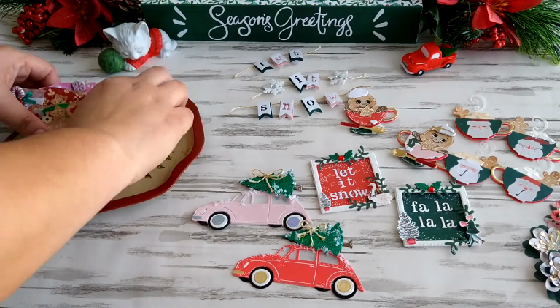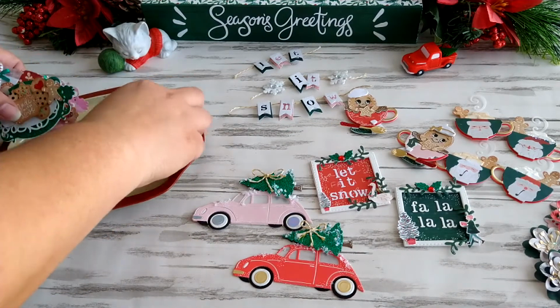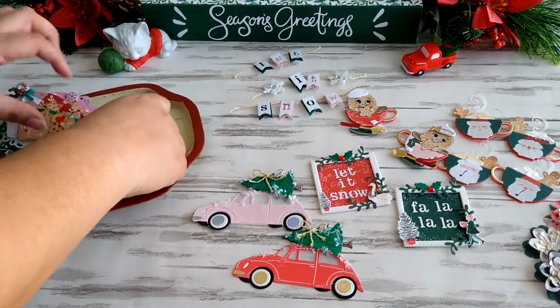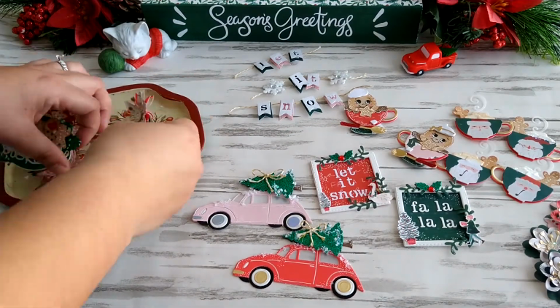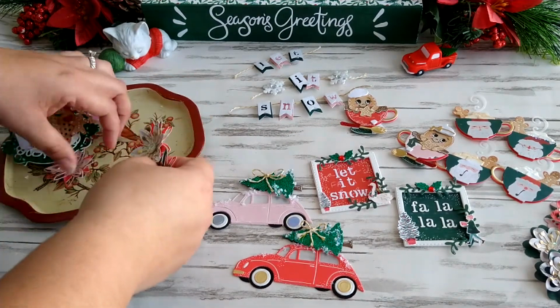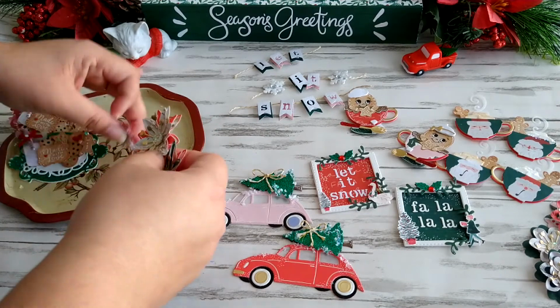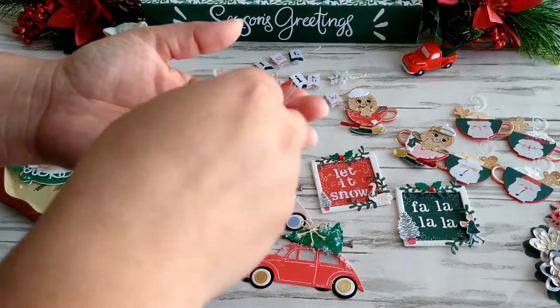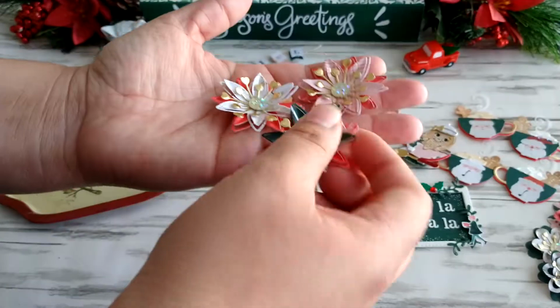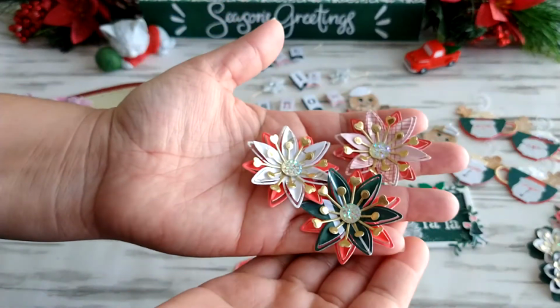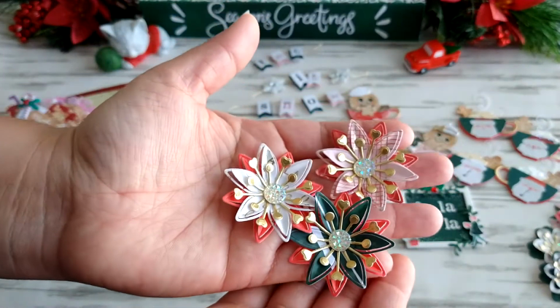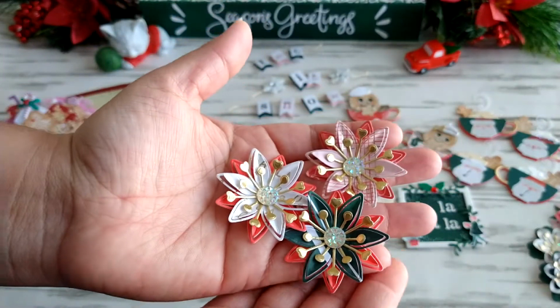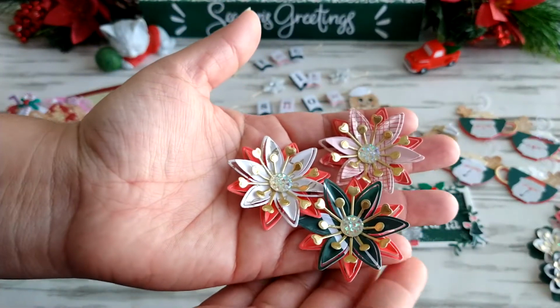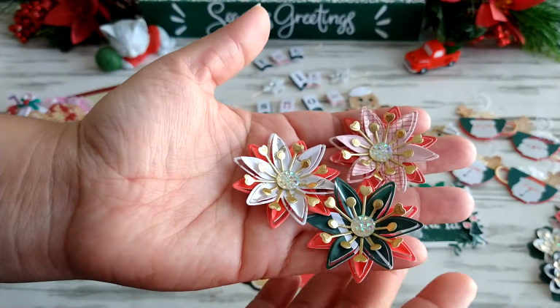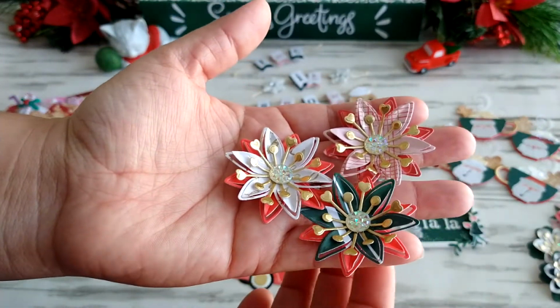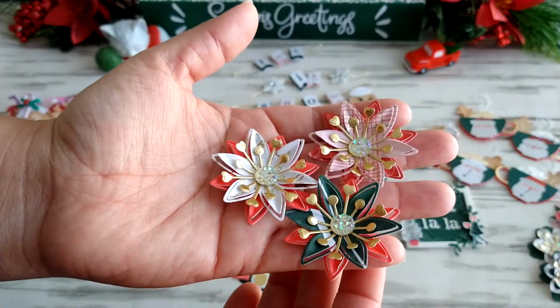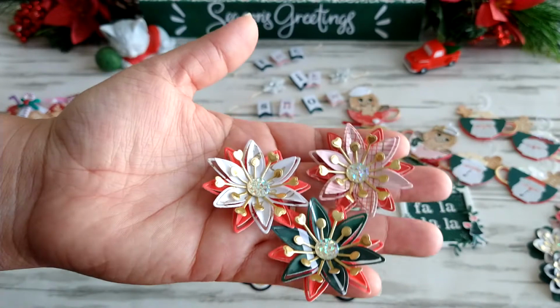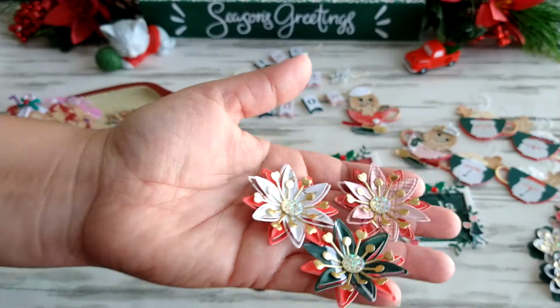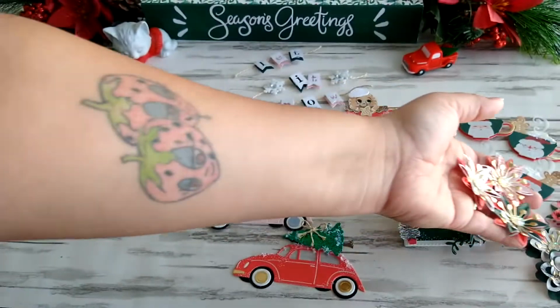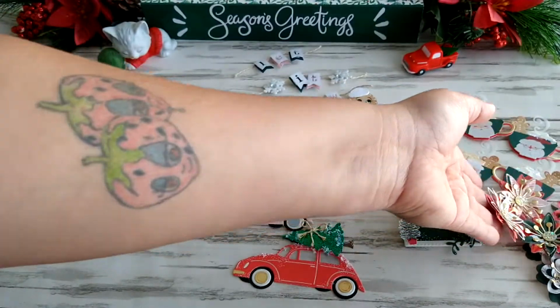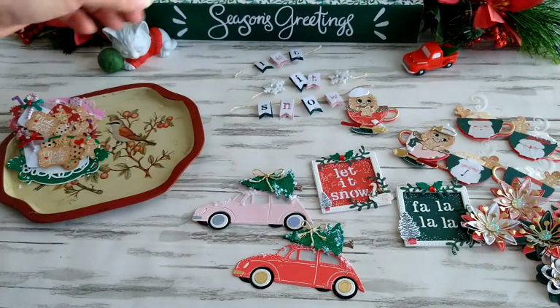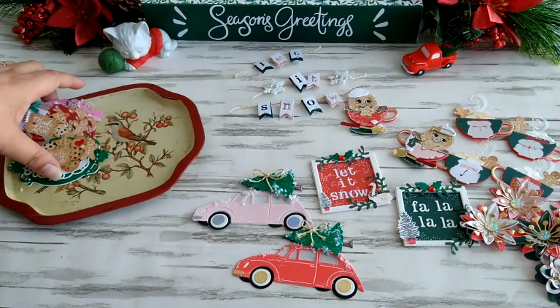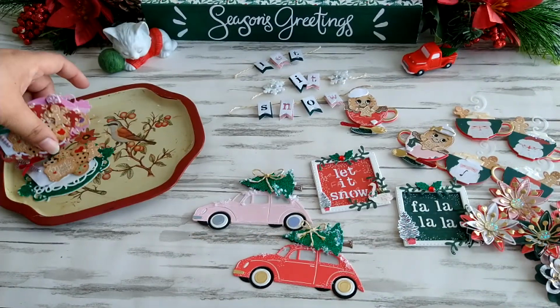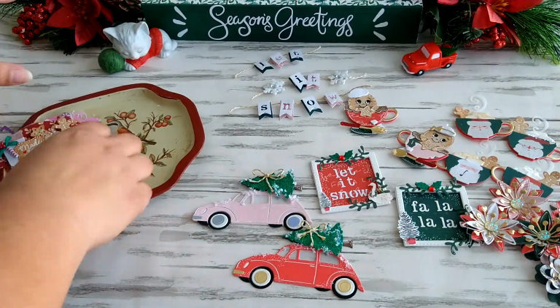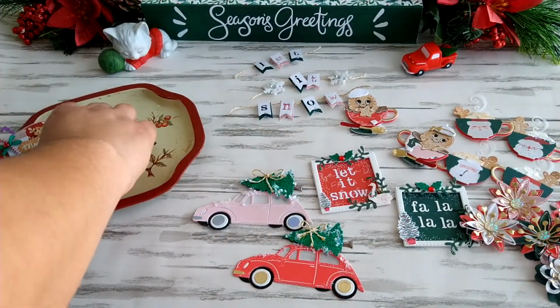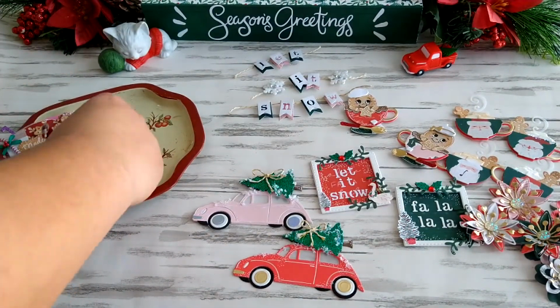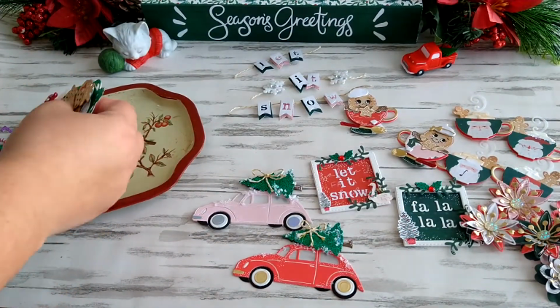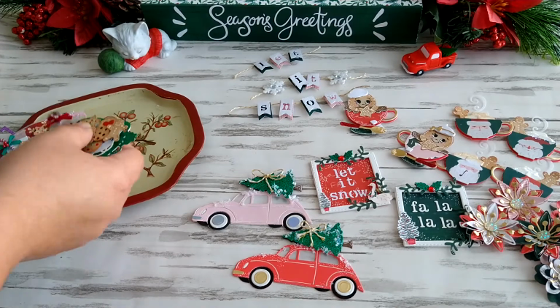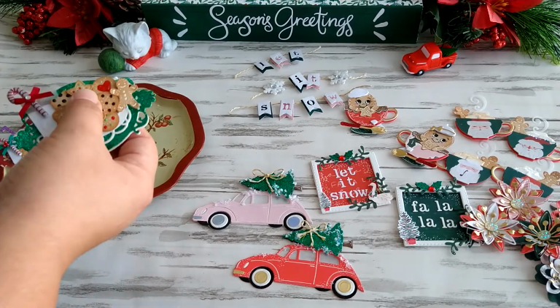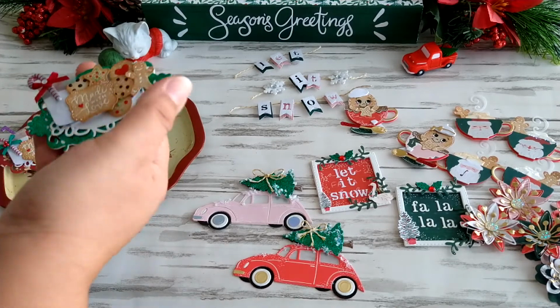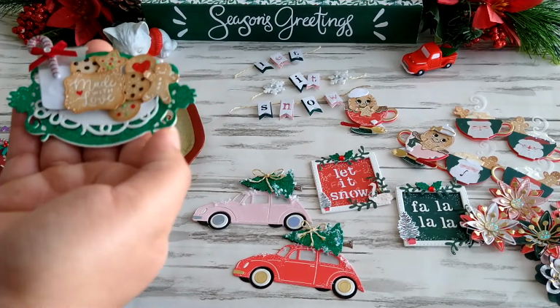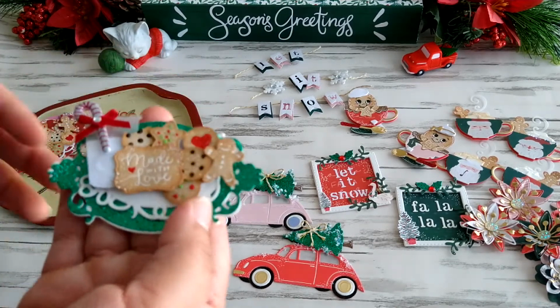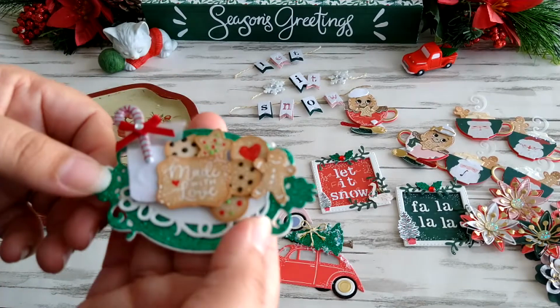And finally, here are three more that I just used the Merry Days collection to make.